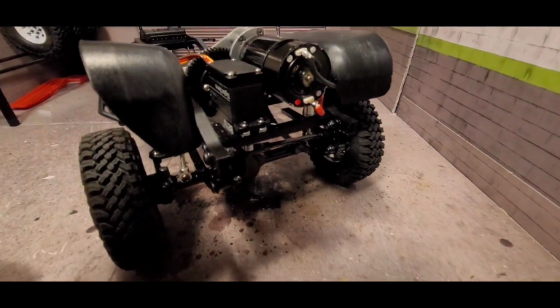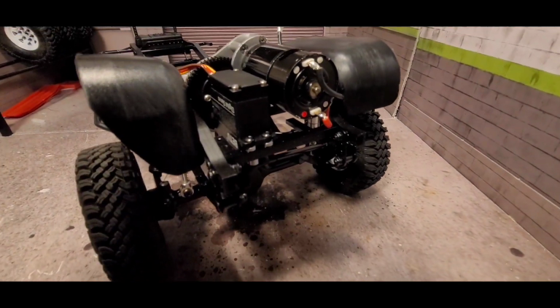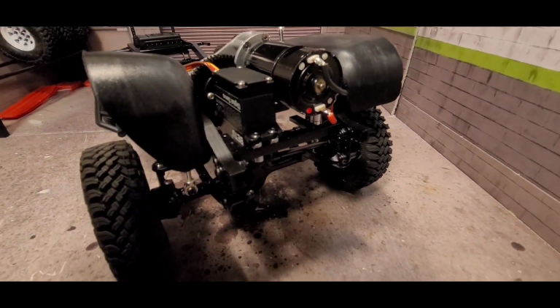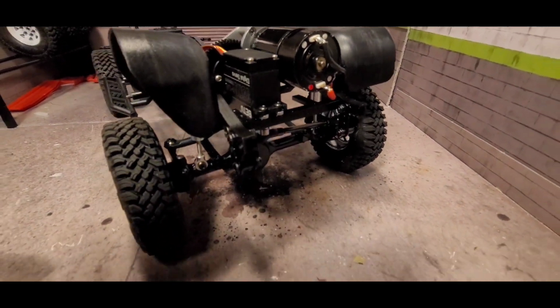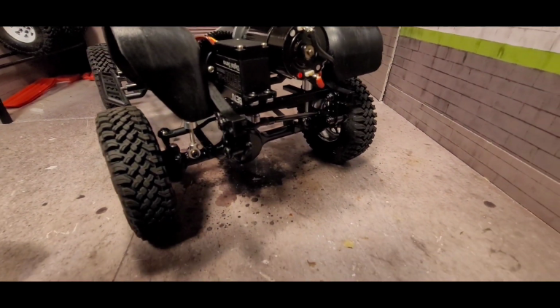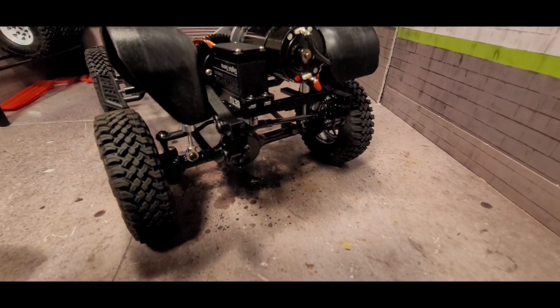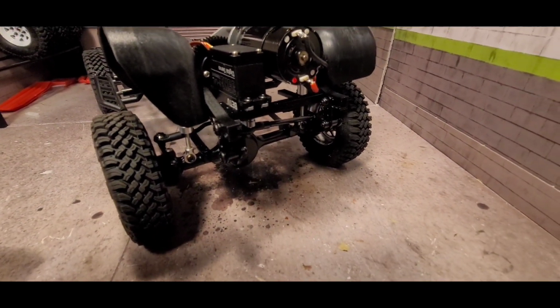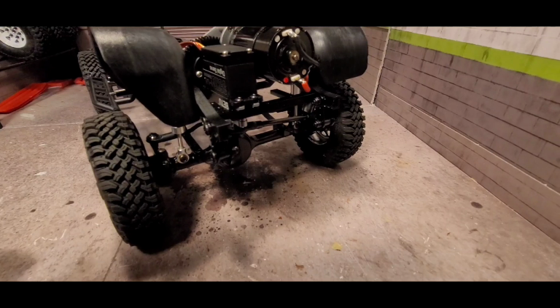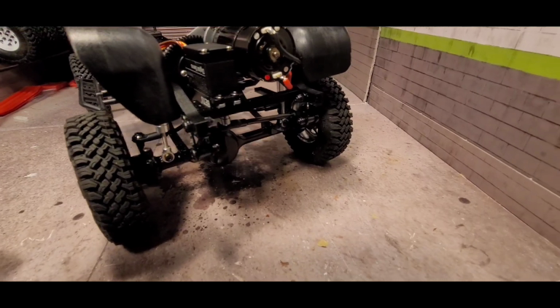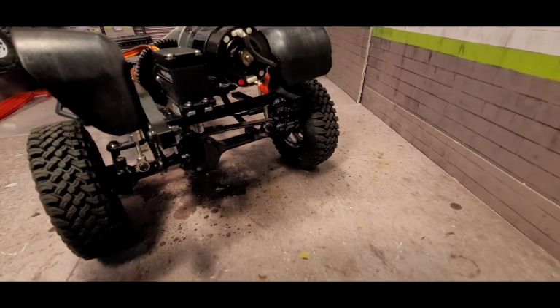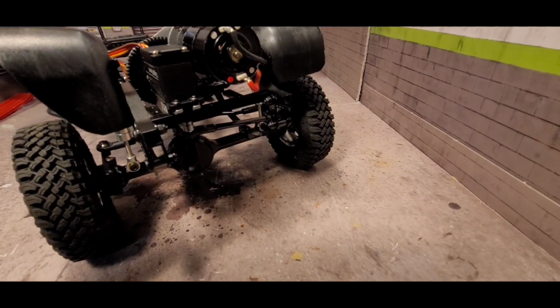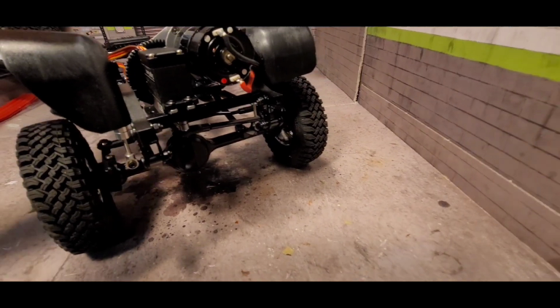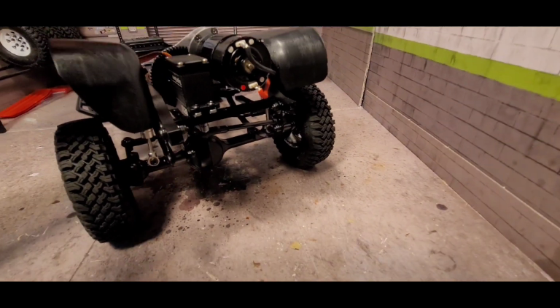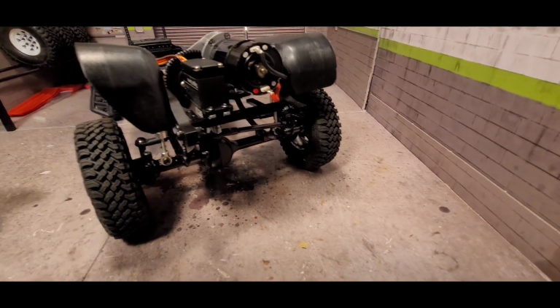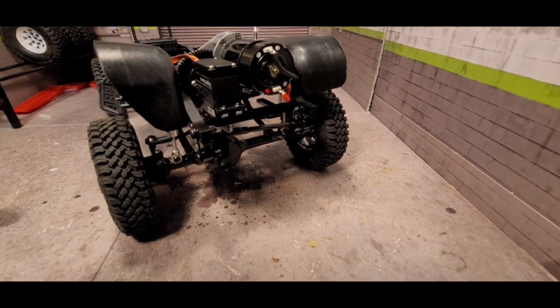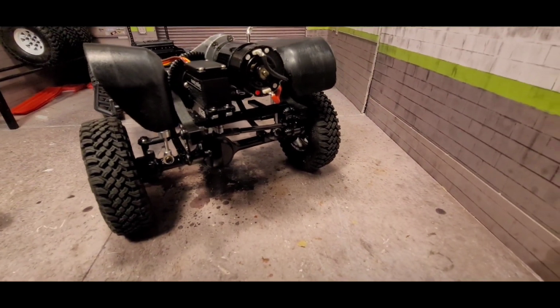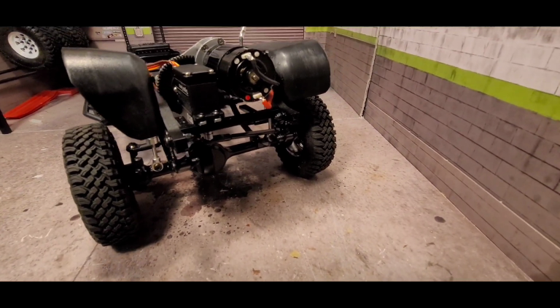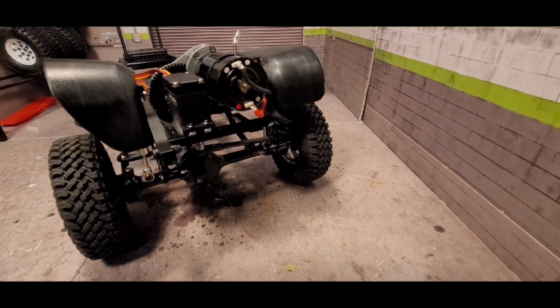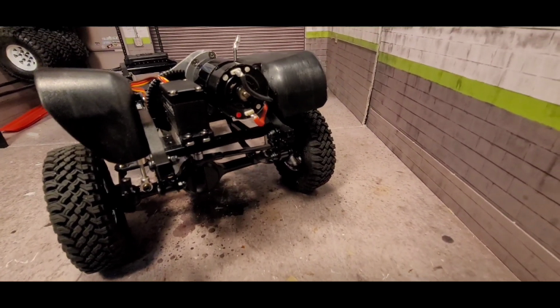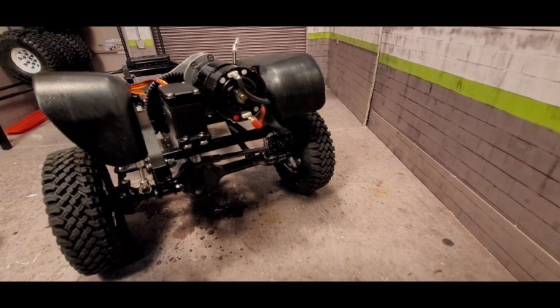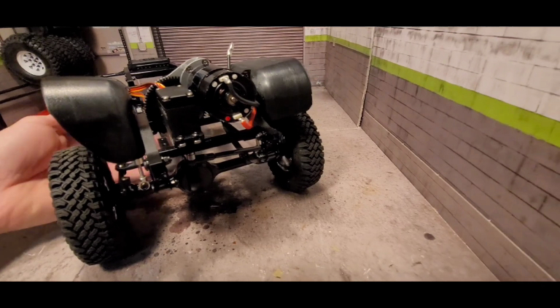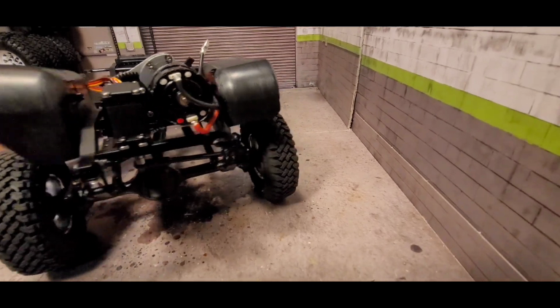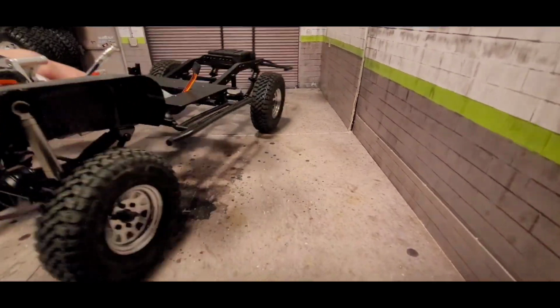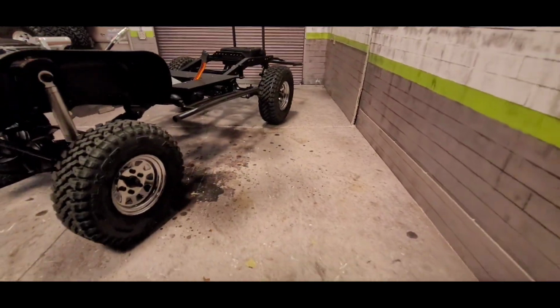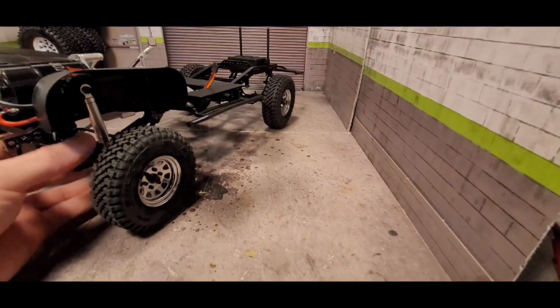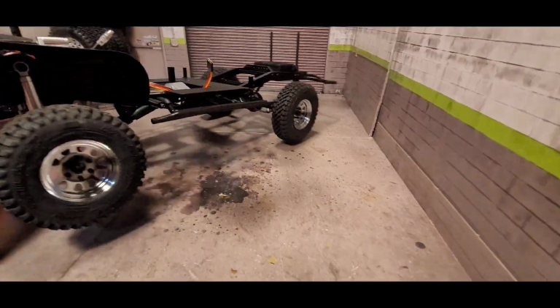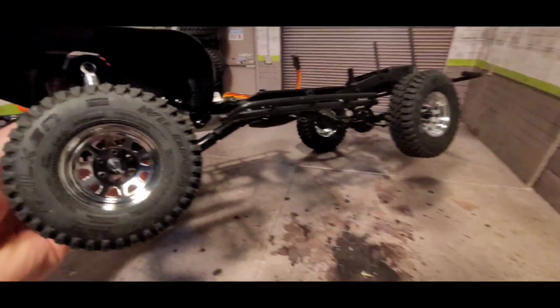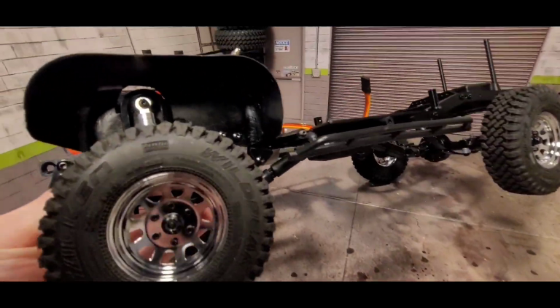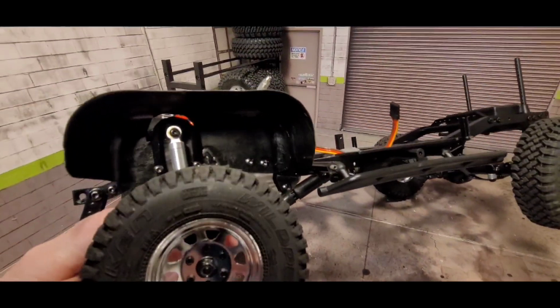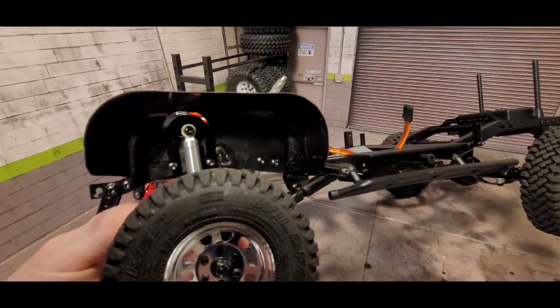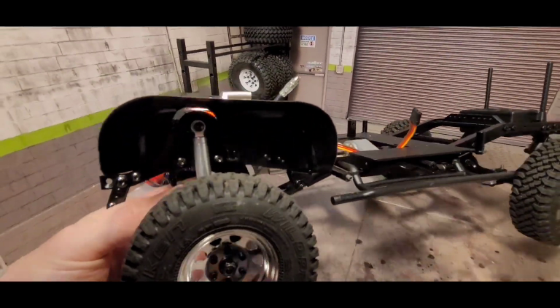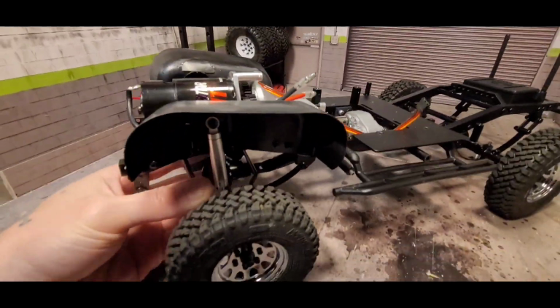I went with a 35 kg Betu servo off Amazon — haven't tried this brand yet, so we'll see how it holds up. I also made my own inner fenders.